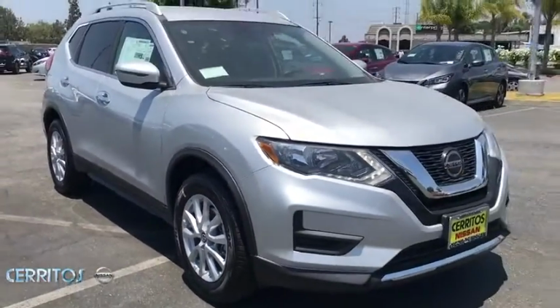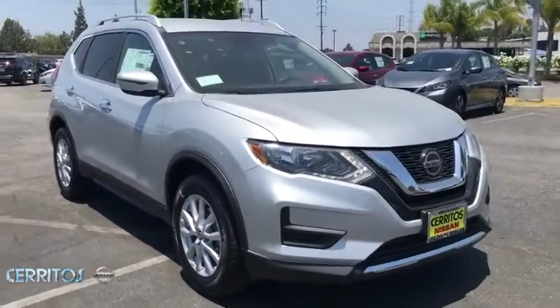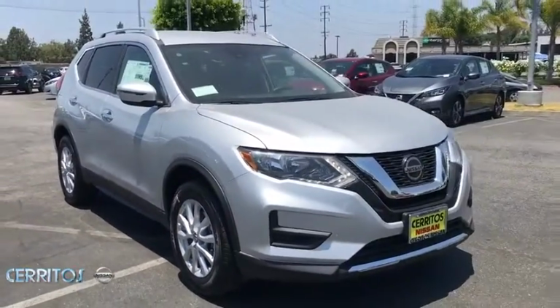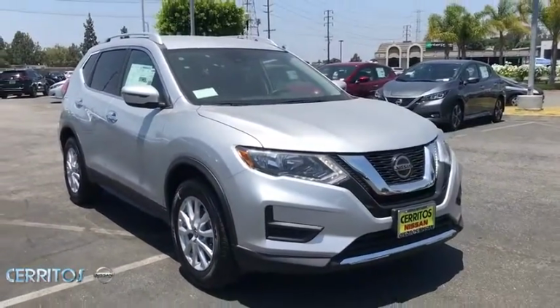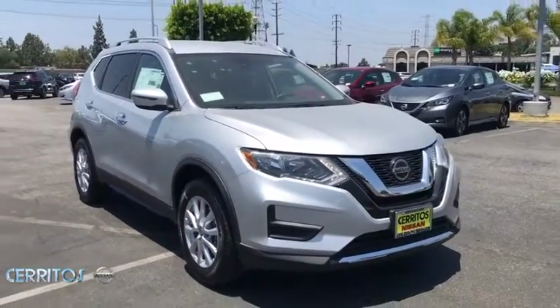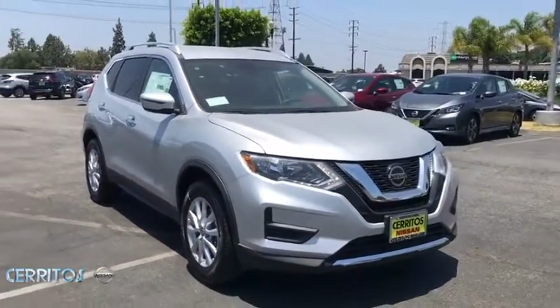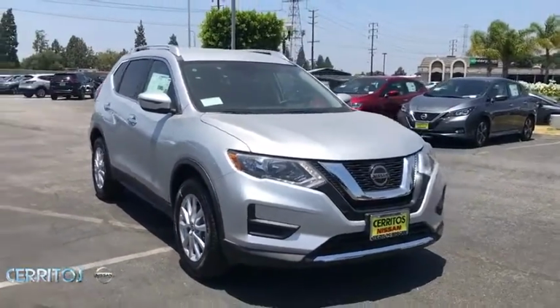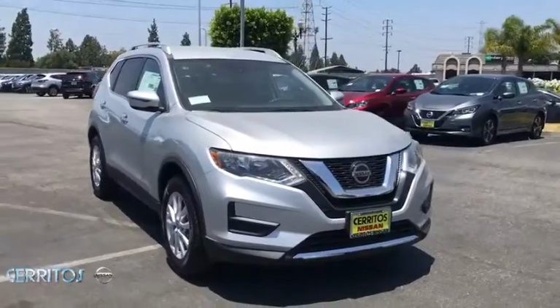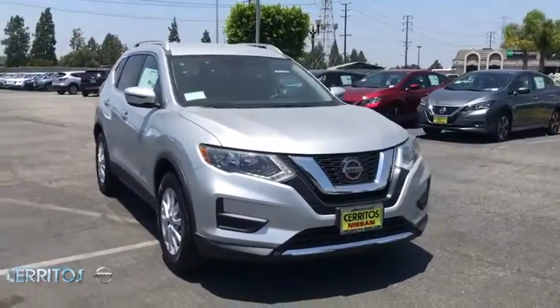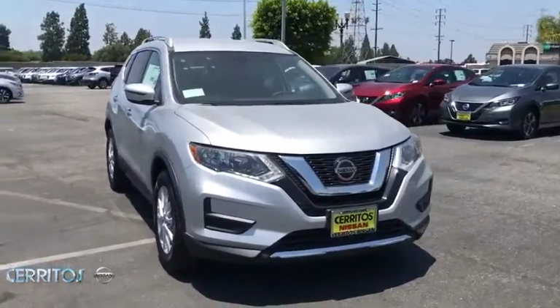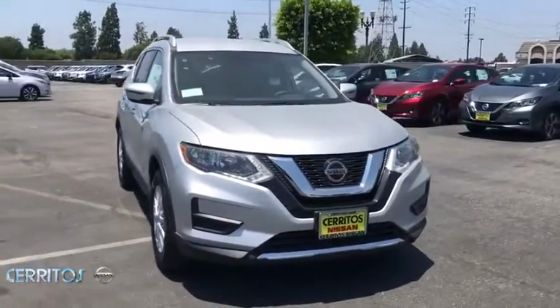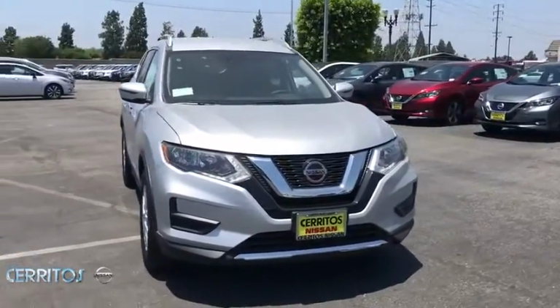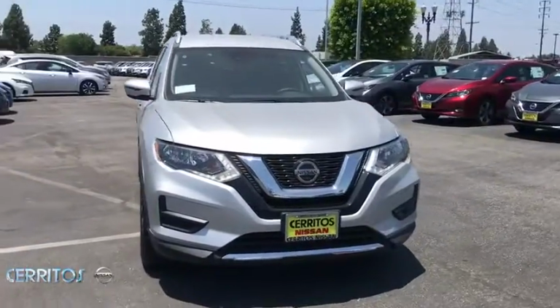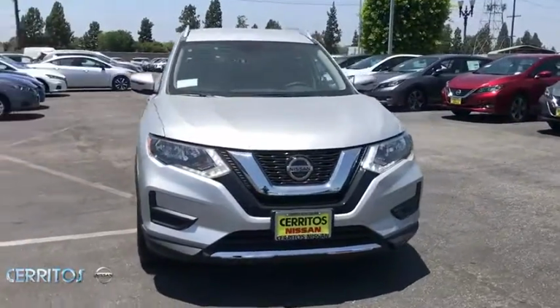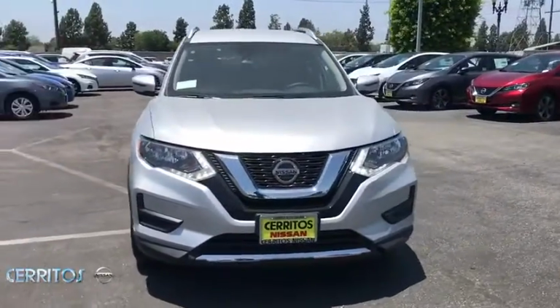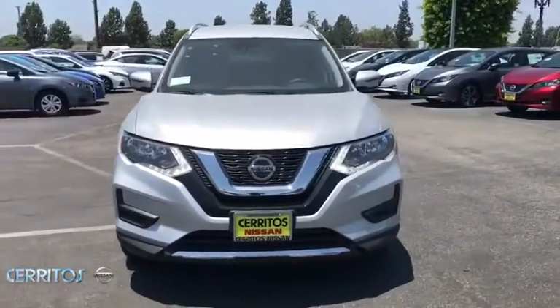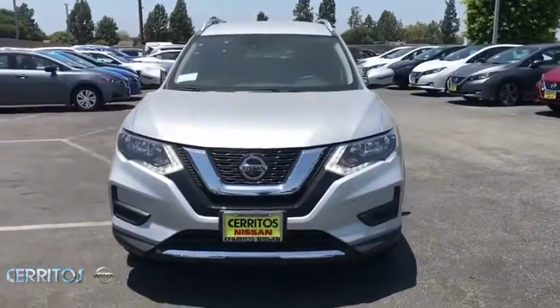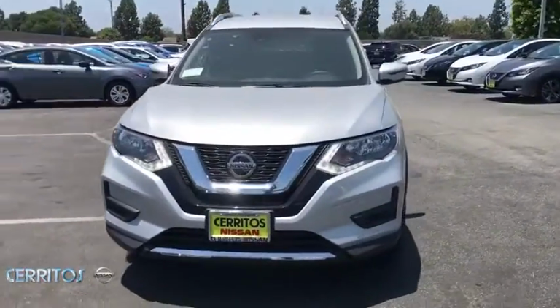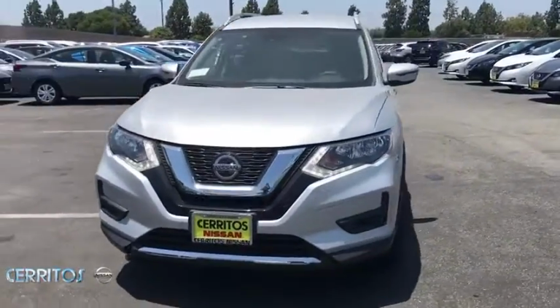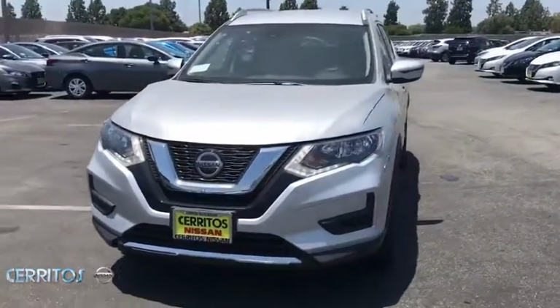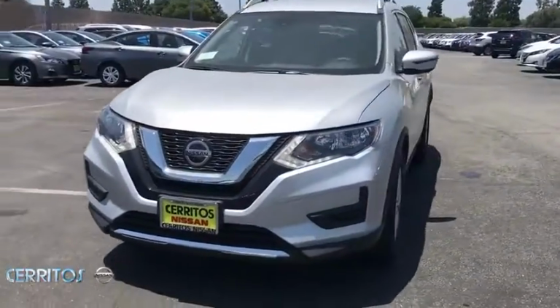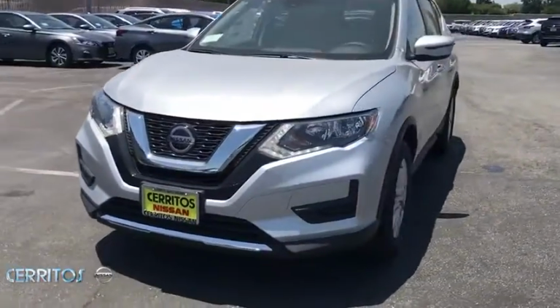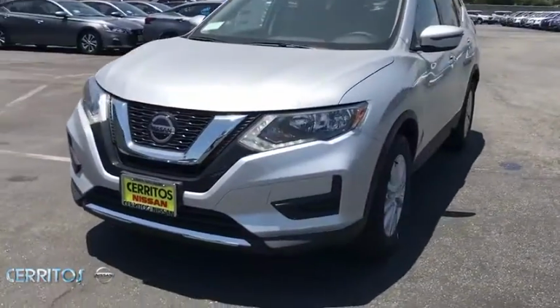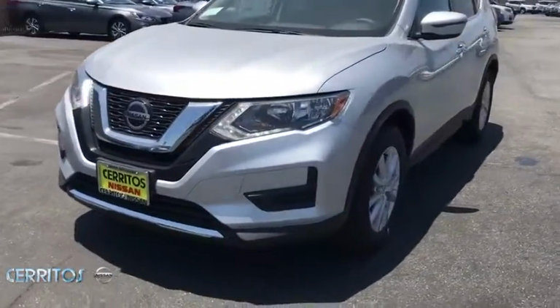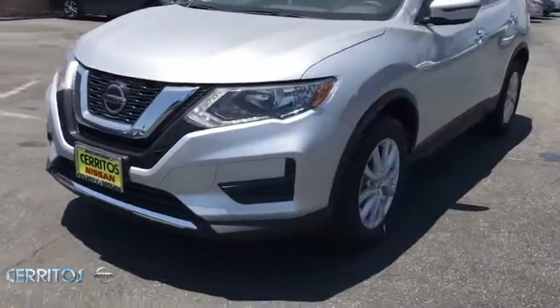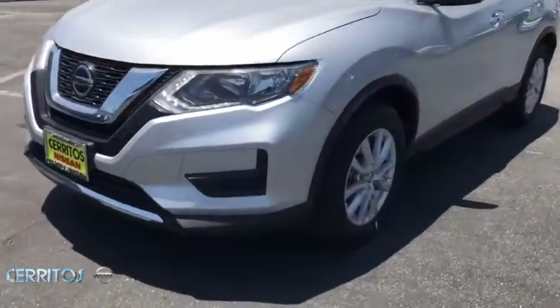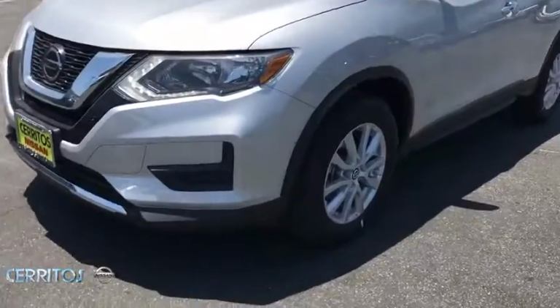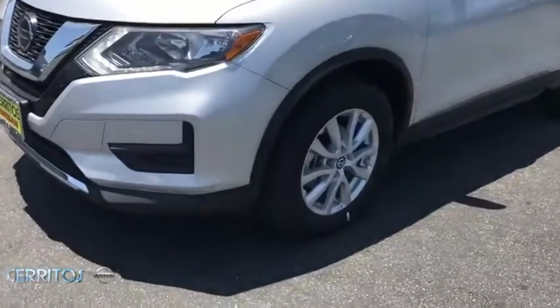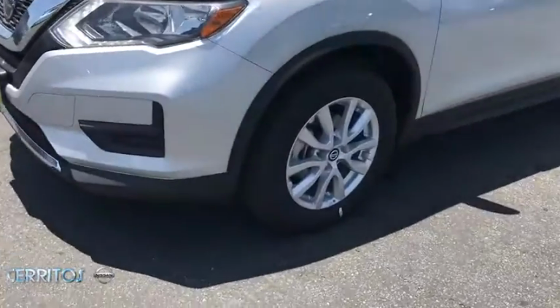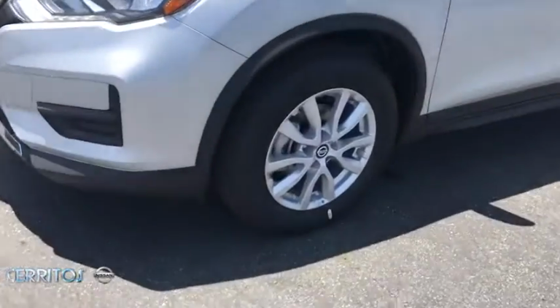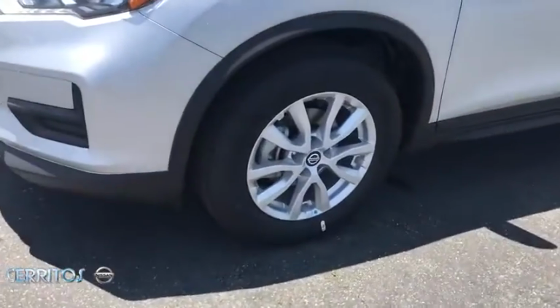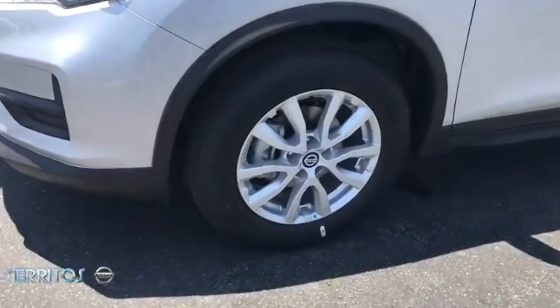Lane departure warning, anti-lock braking system, leather-wrapped steering wheel, Bluetooth, power steering, adjustable steering wheel, four-wheel disc brakes.